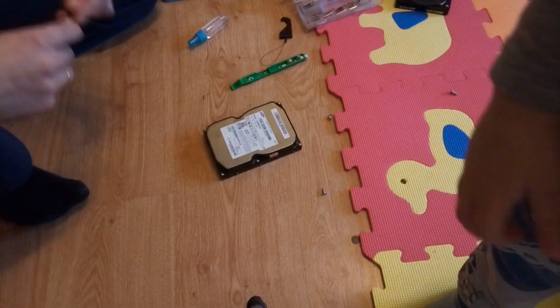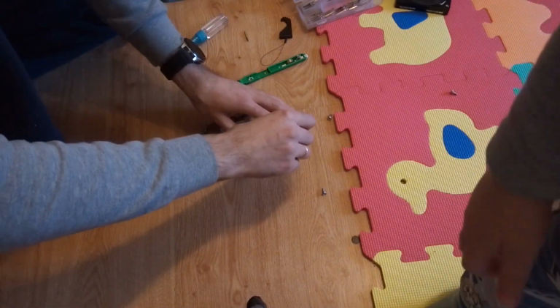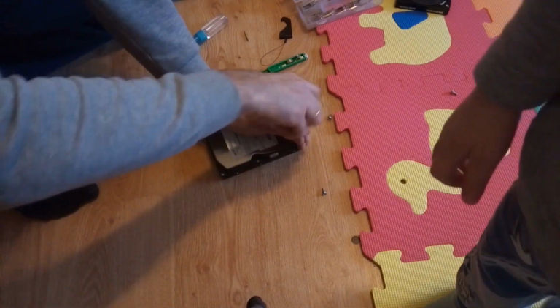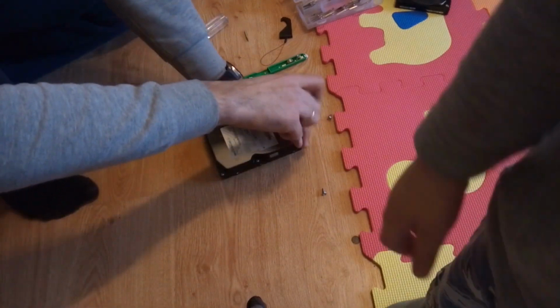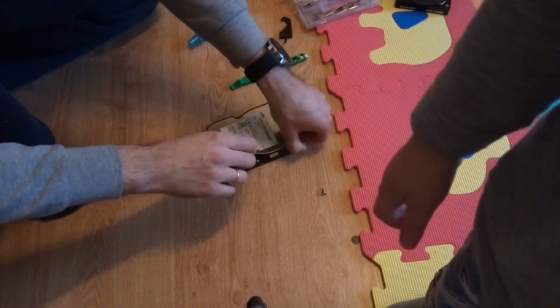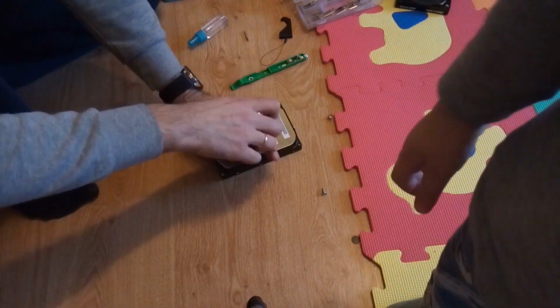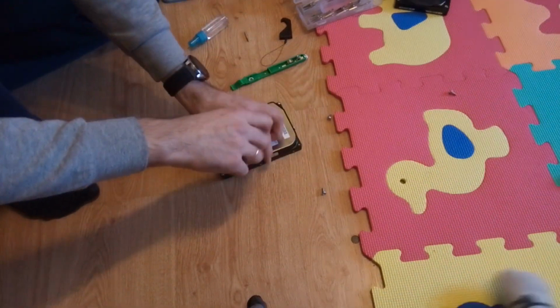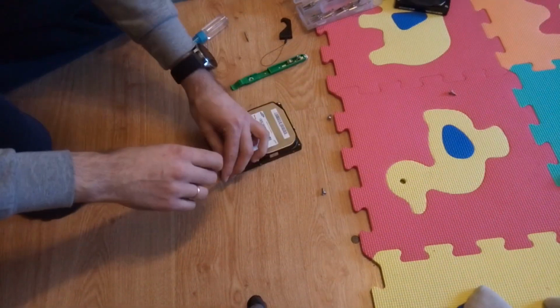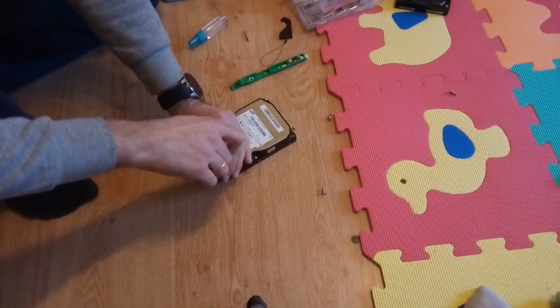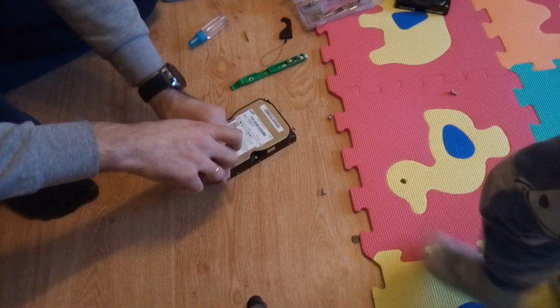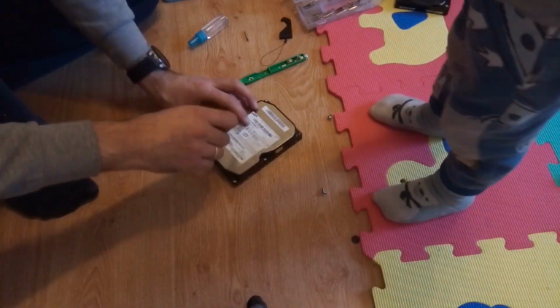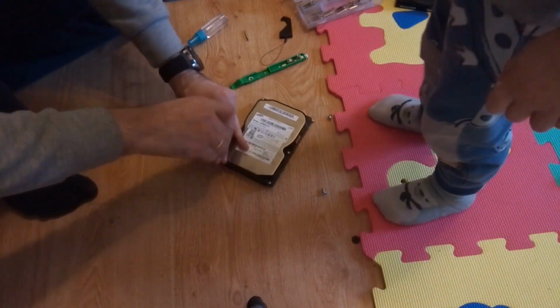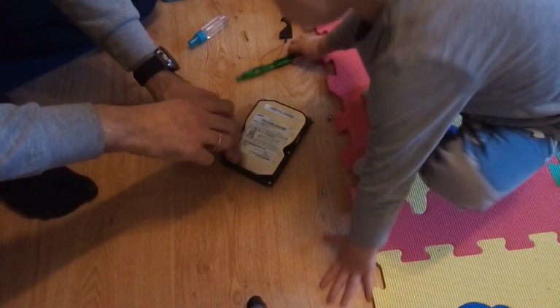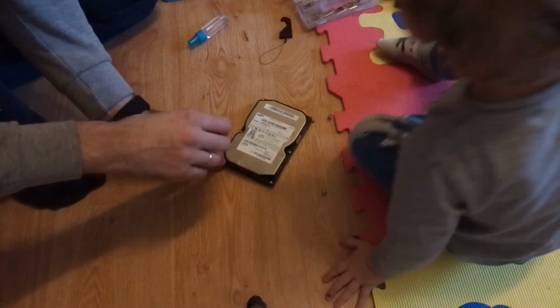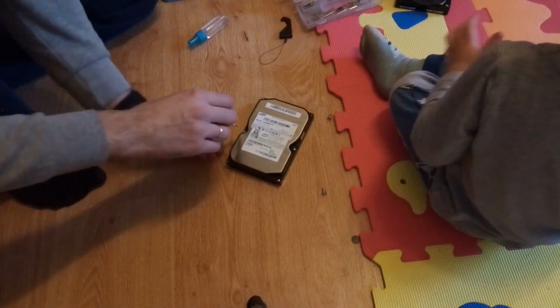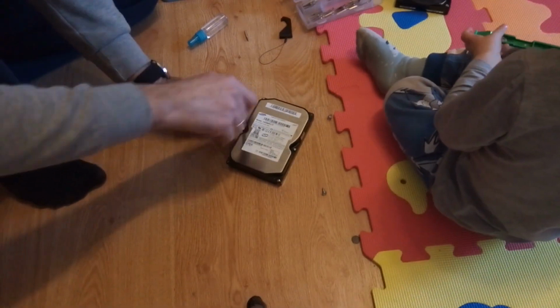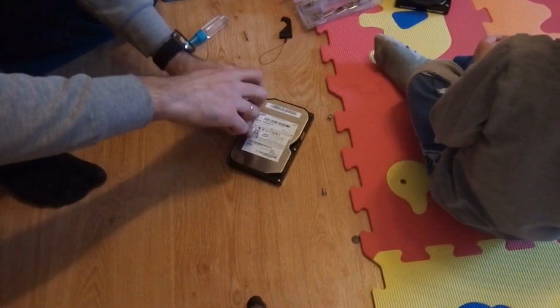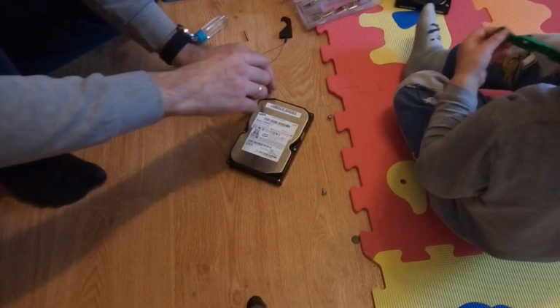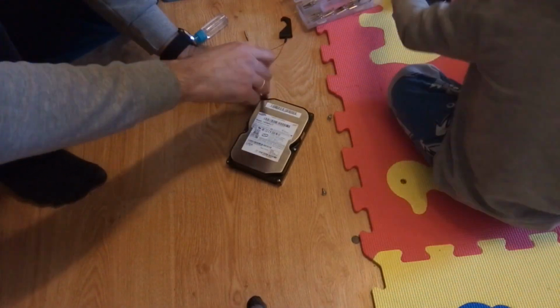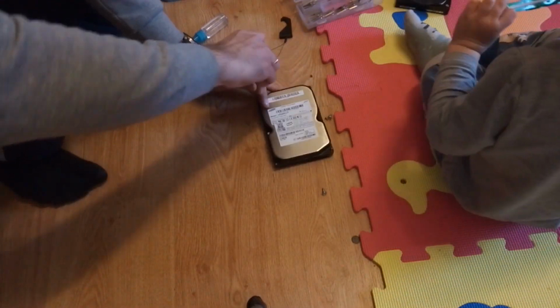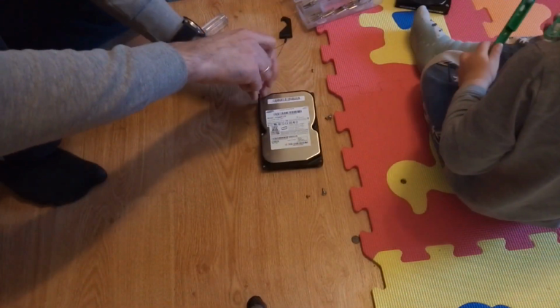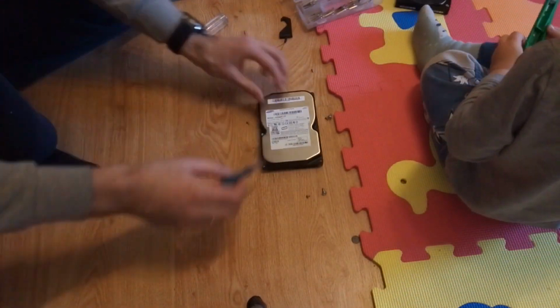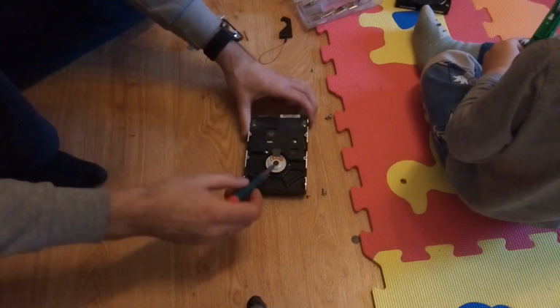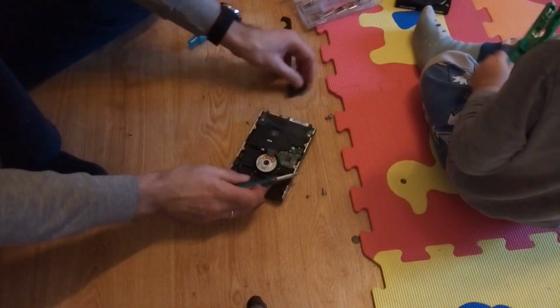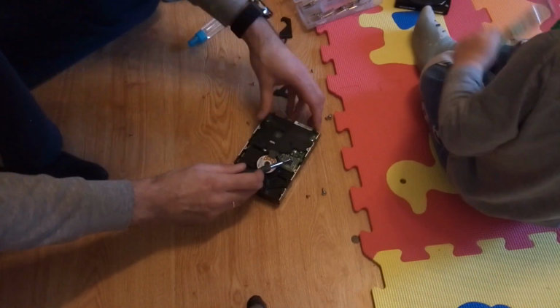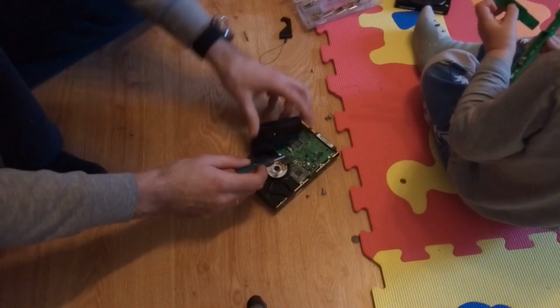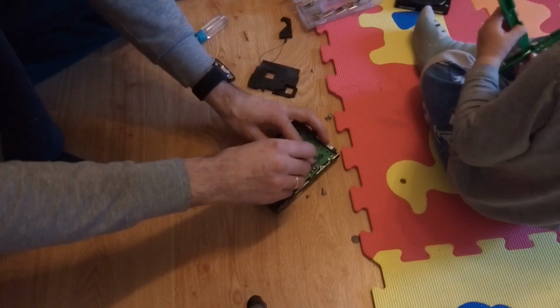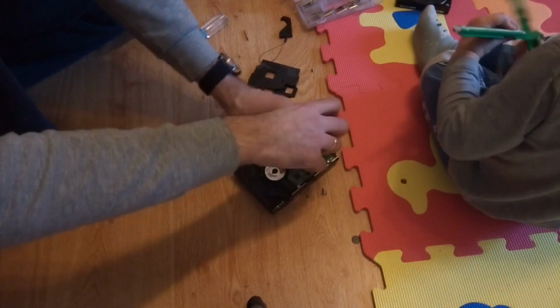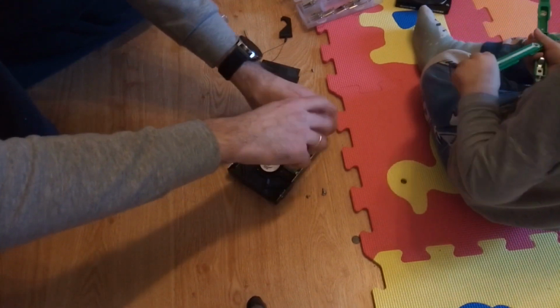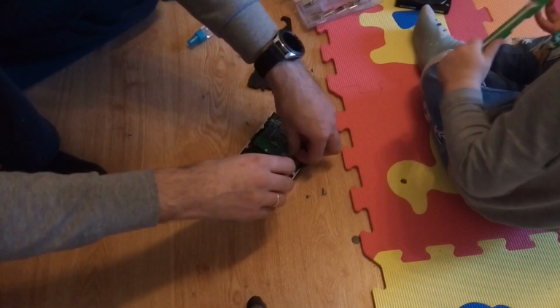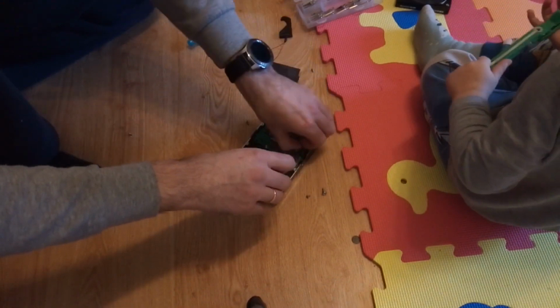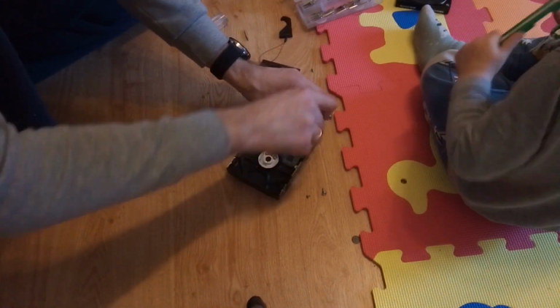Hey everyone, welcome back to the channel. Today I've got a super cool DIY project for you — a mini grinder made from an old HDD.